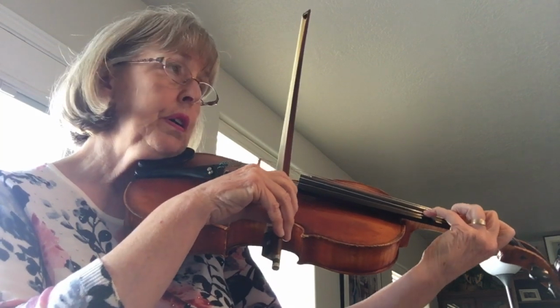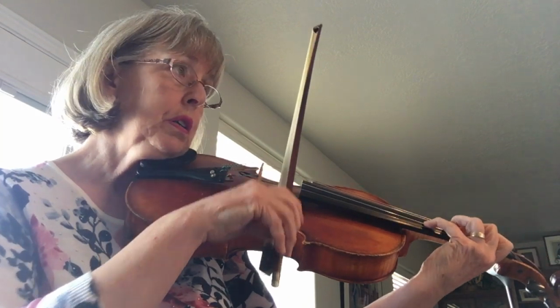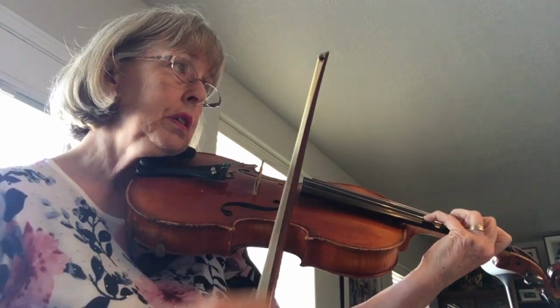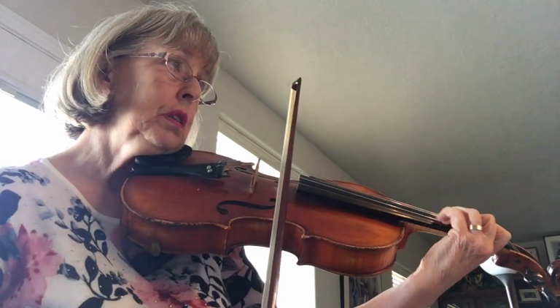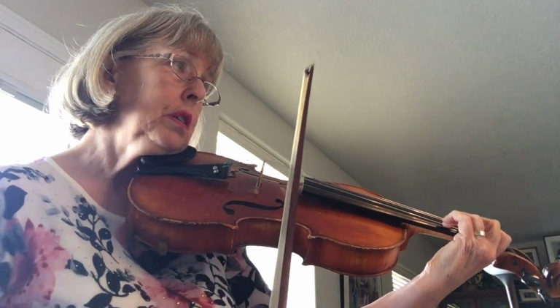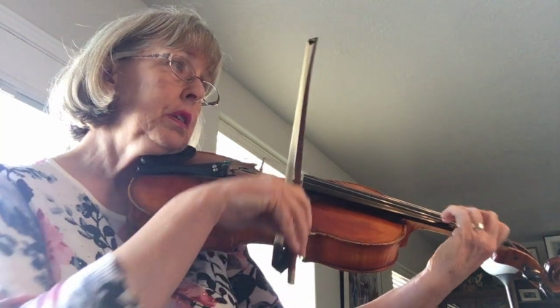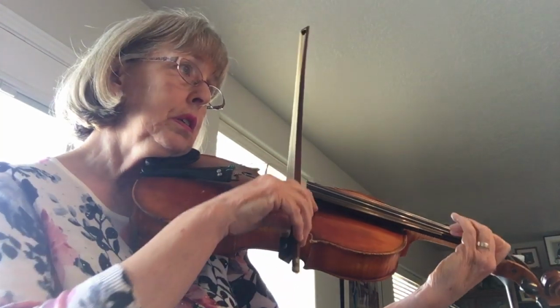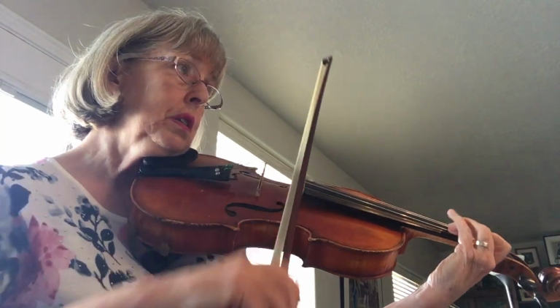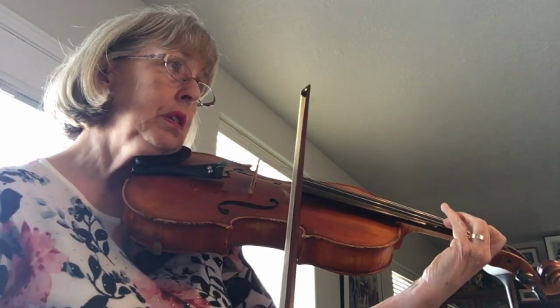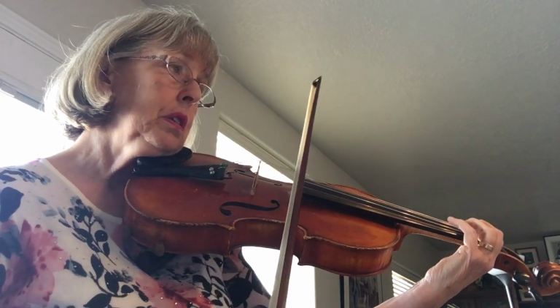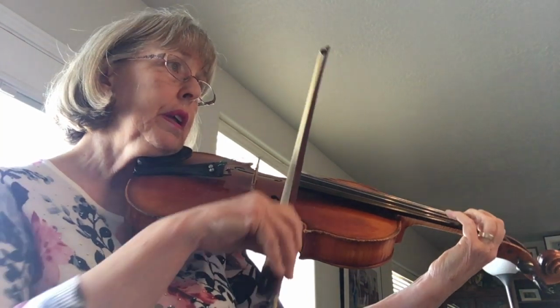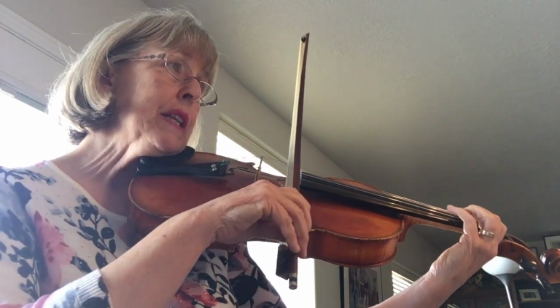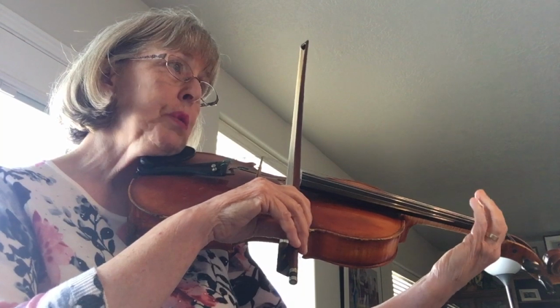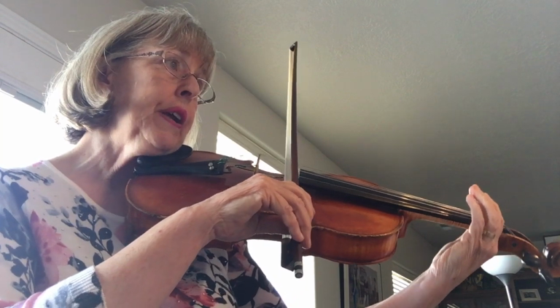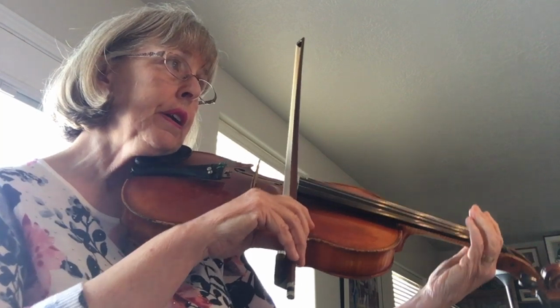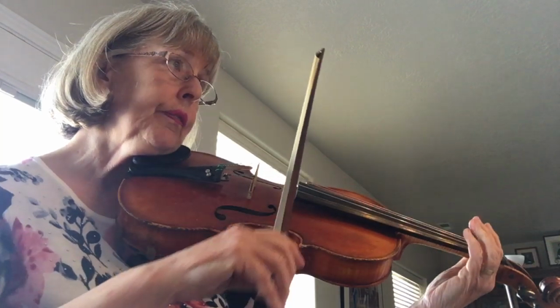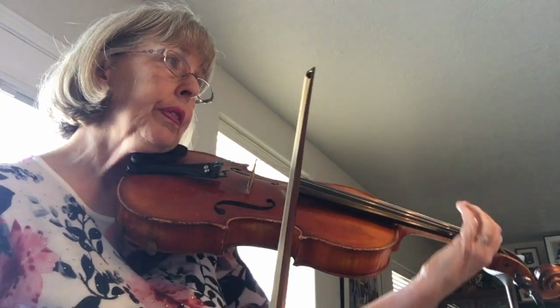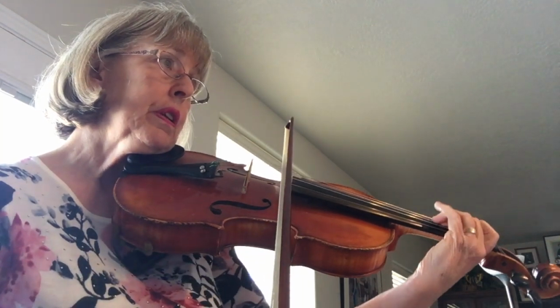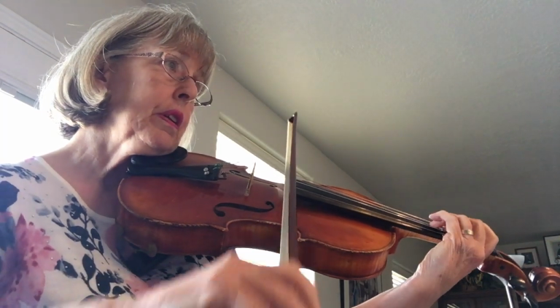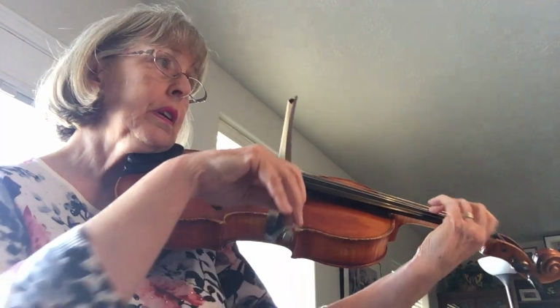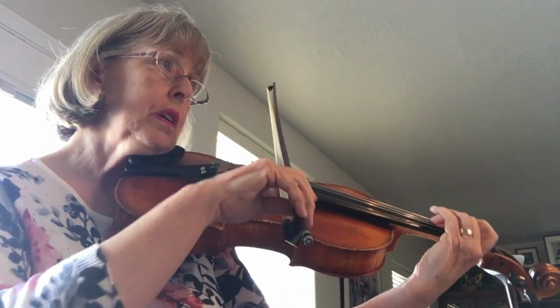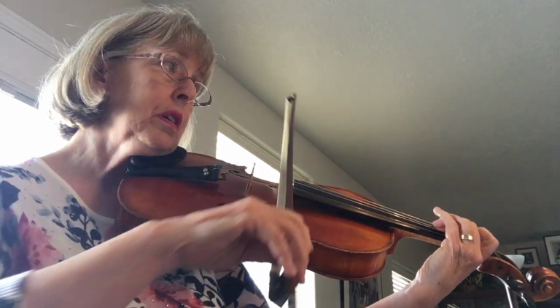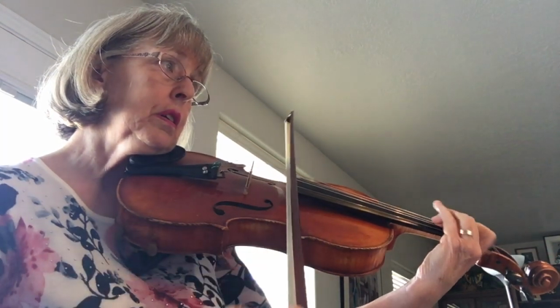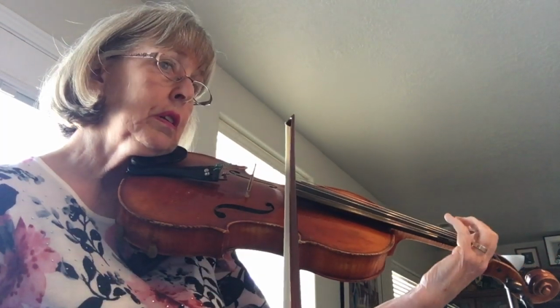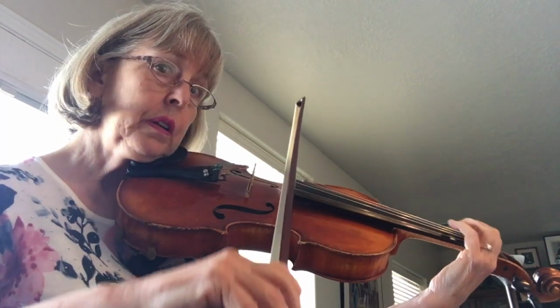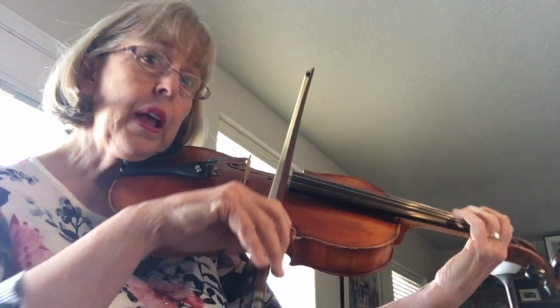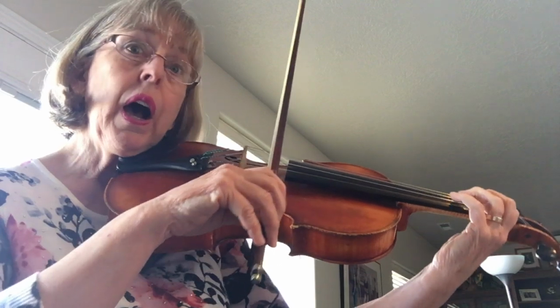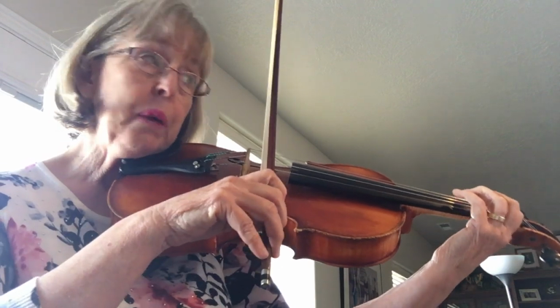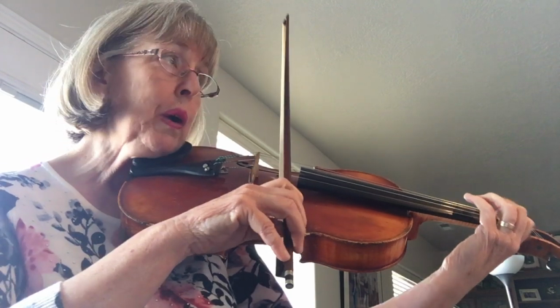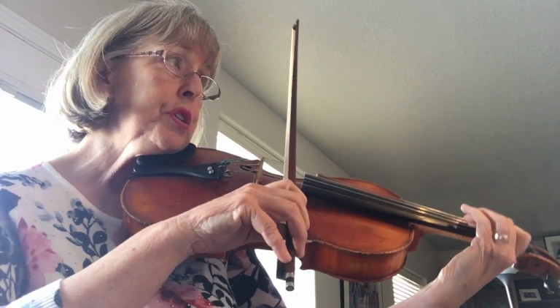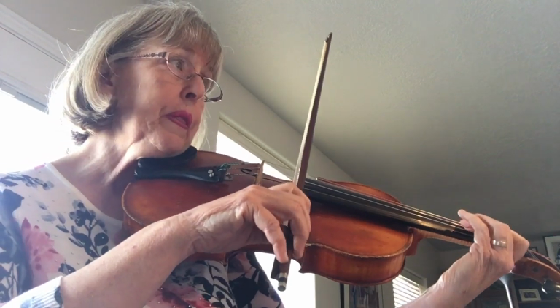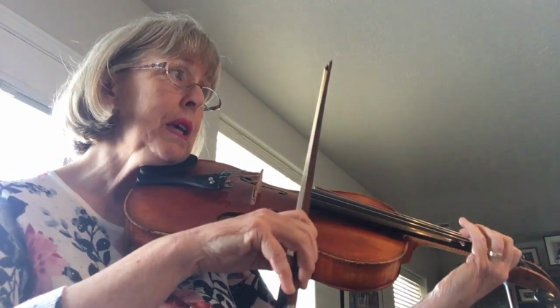And slow down here. A tempo. High 2 on the B, E.